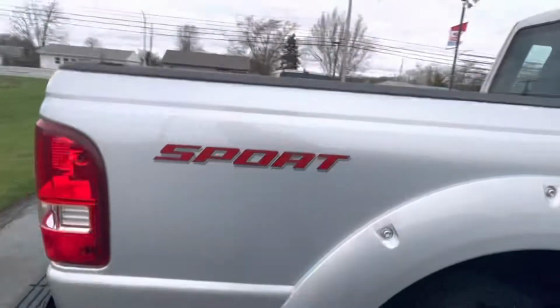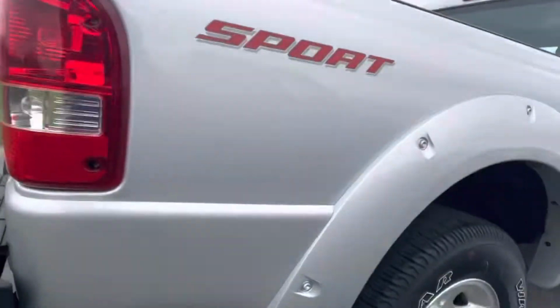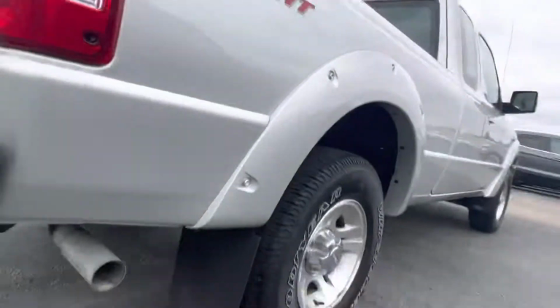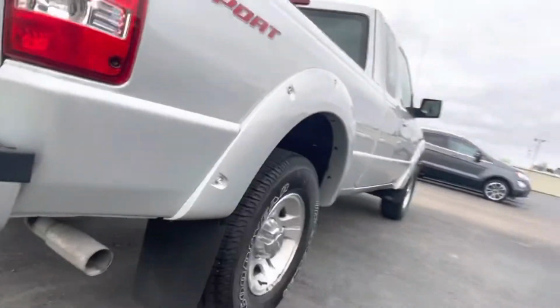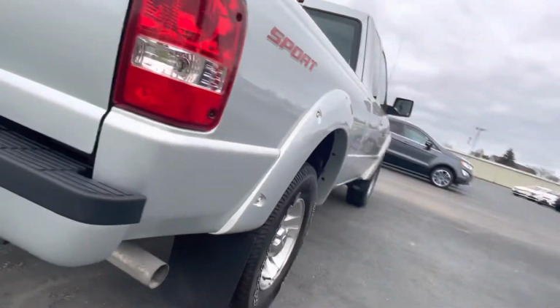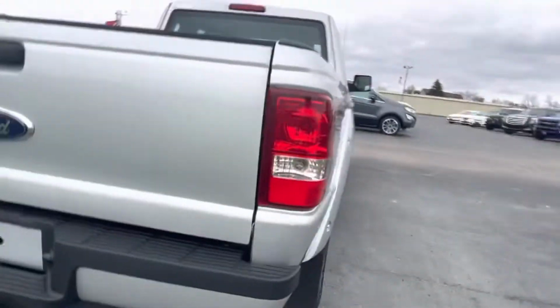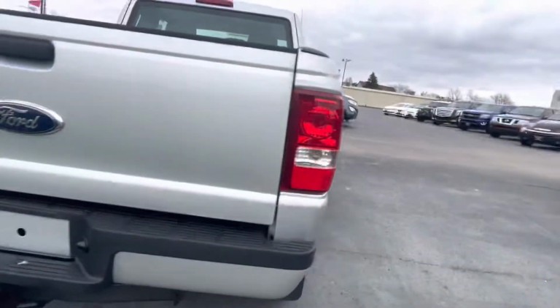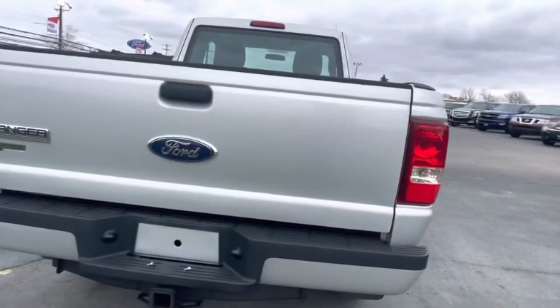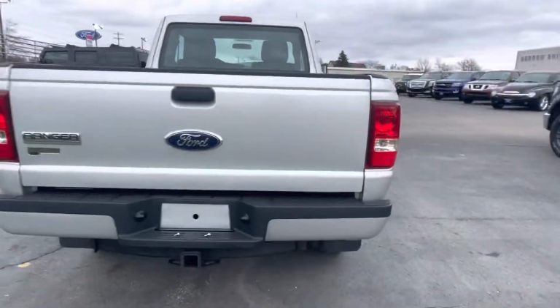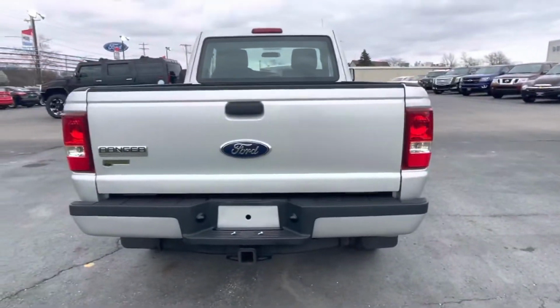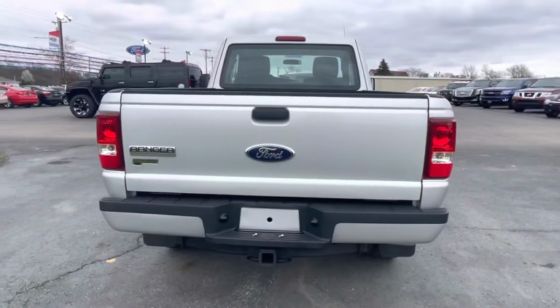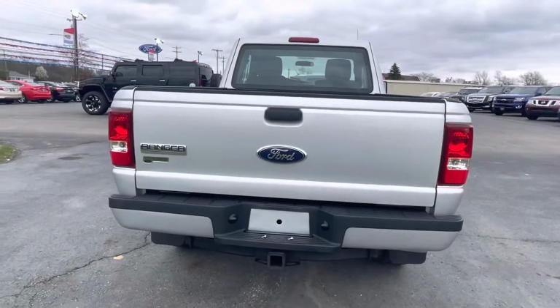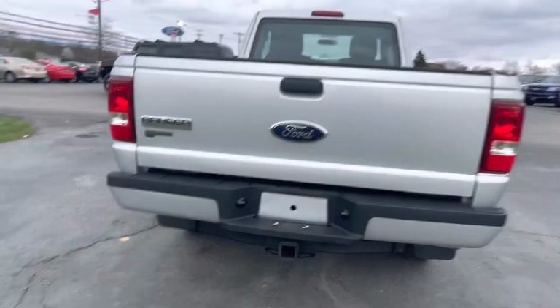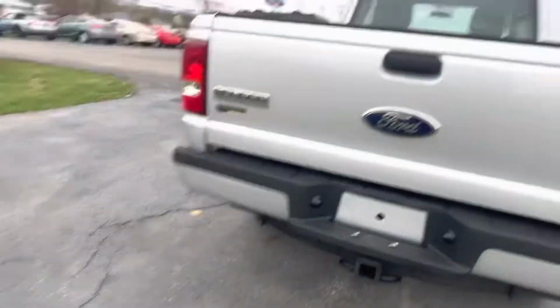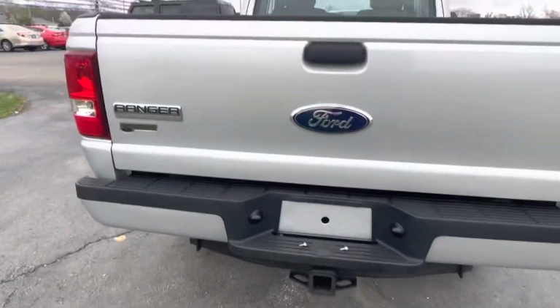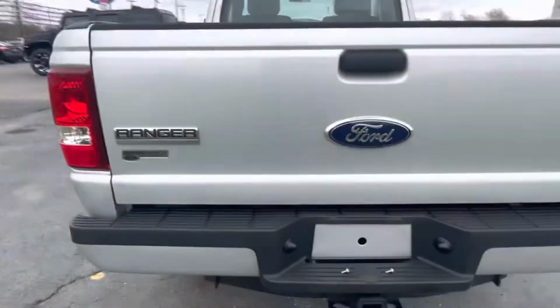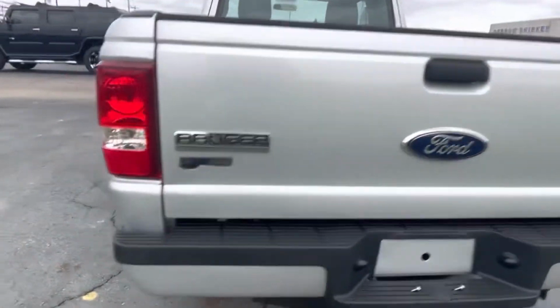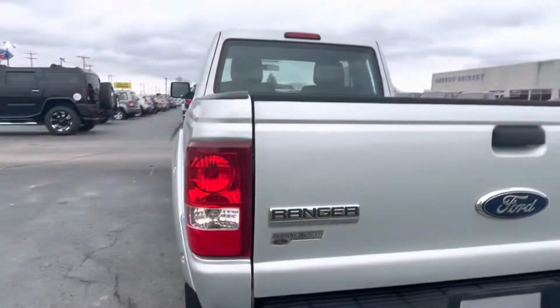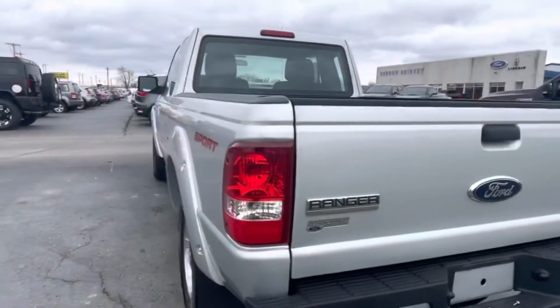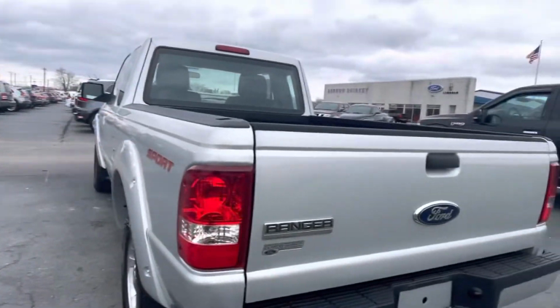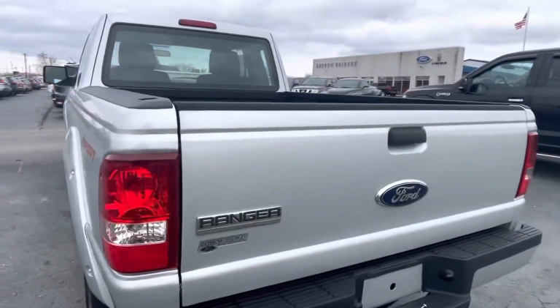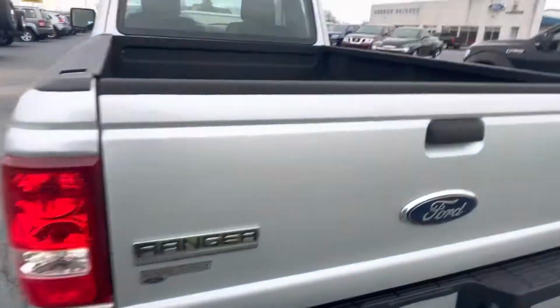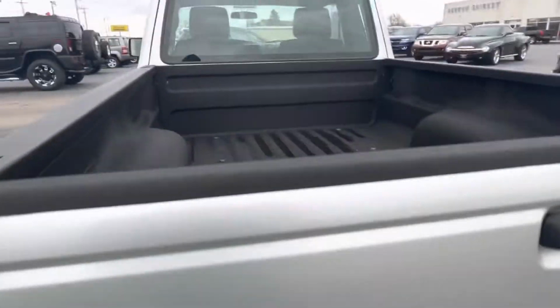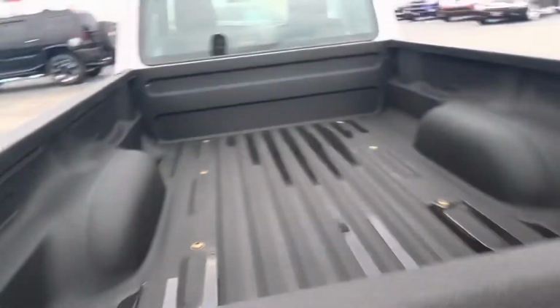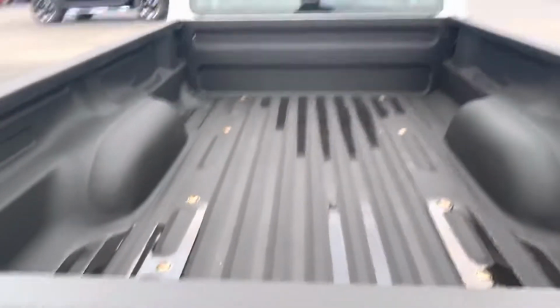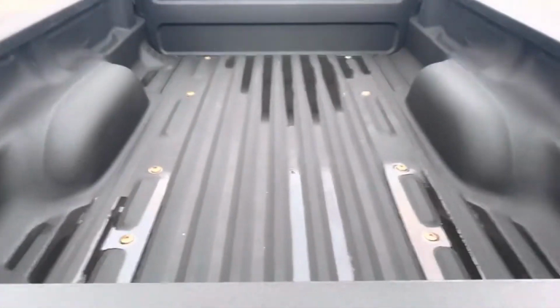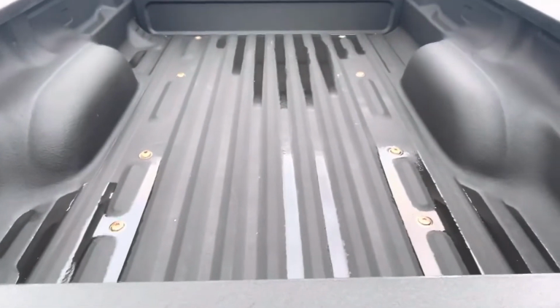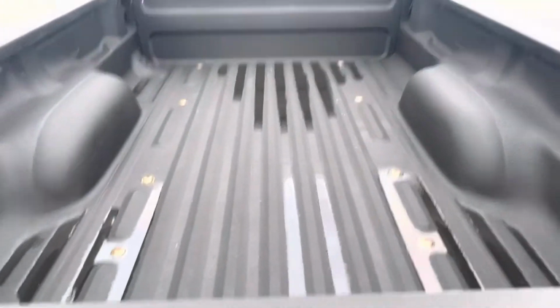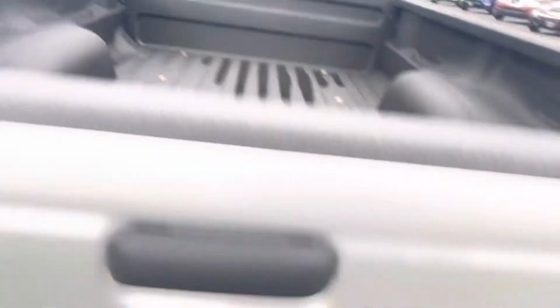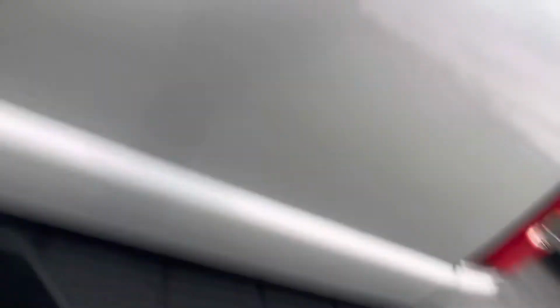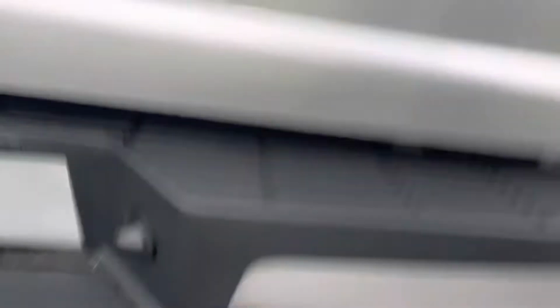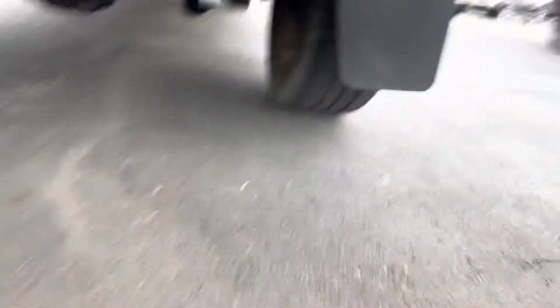Sport badging along the side. The bumper checks out as well. Not sure who didn't put the license plate back and left the screws there, but that's neither here nor there.